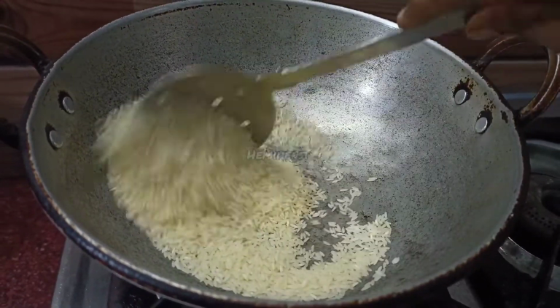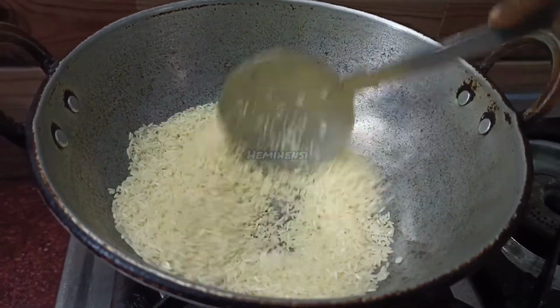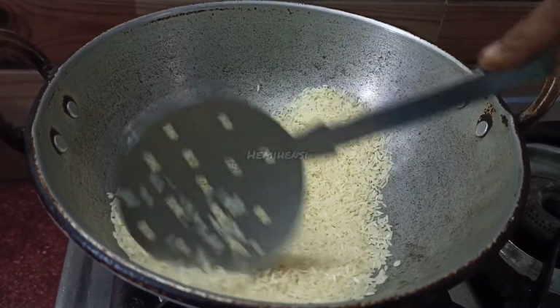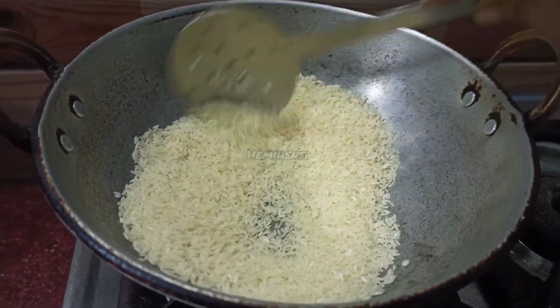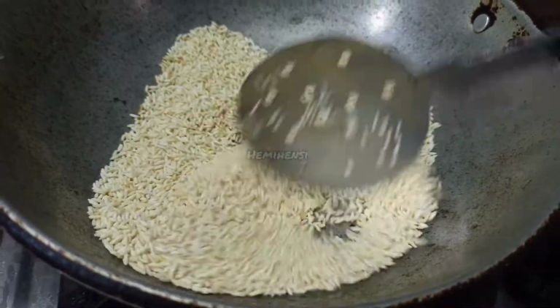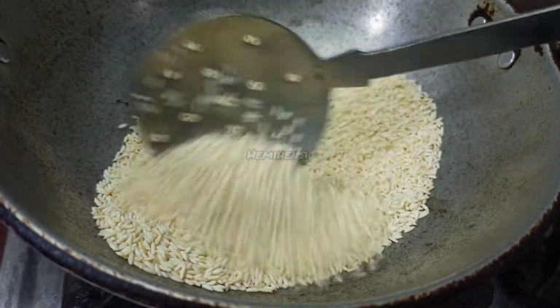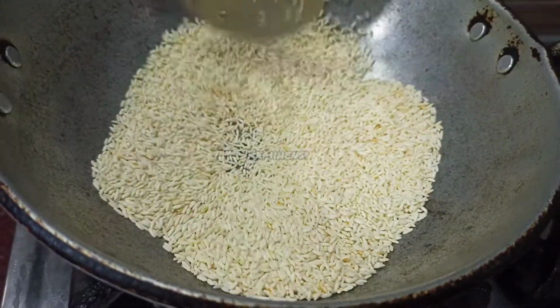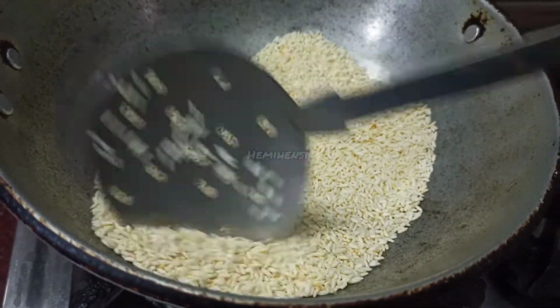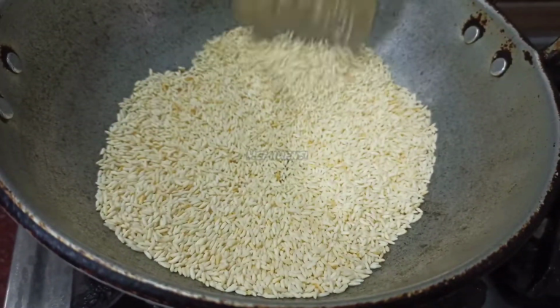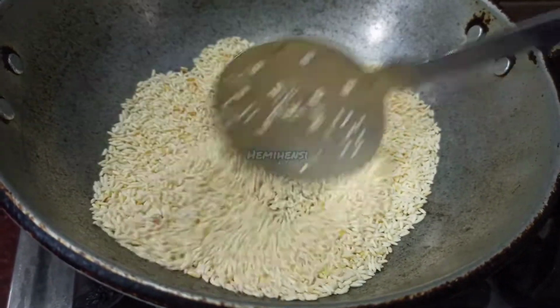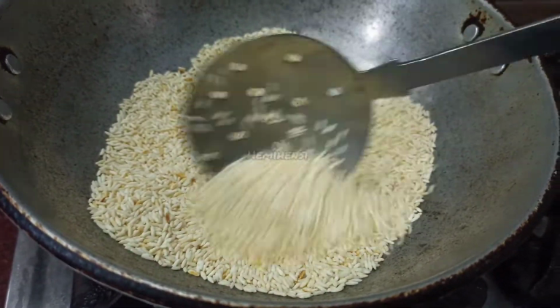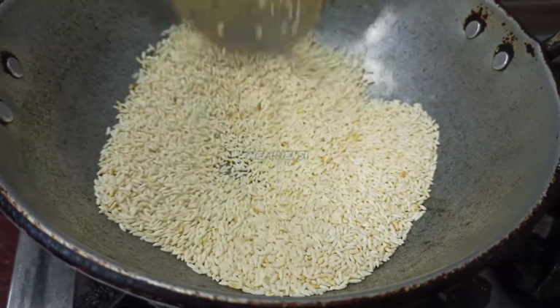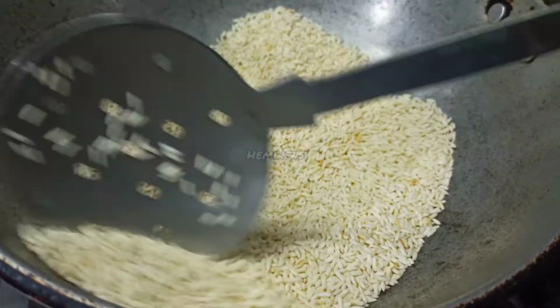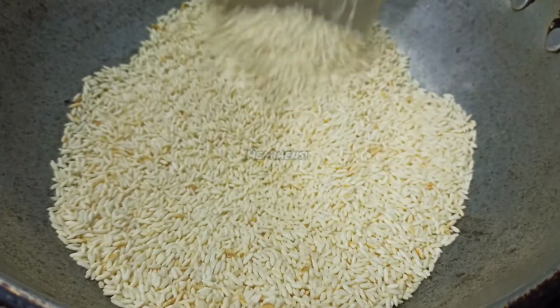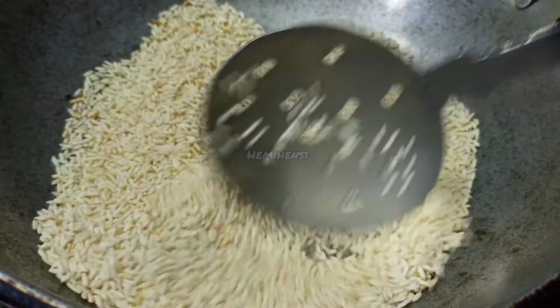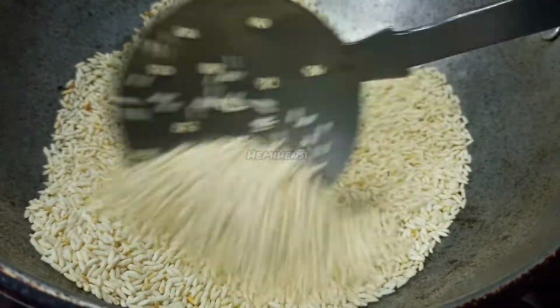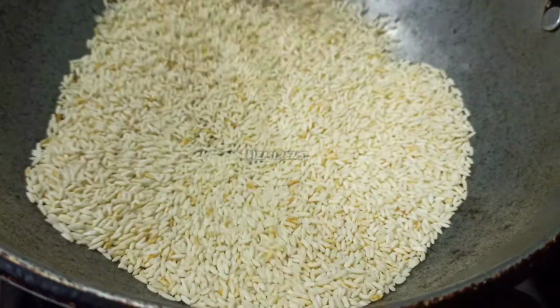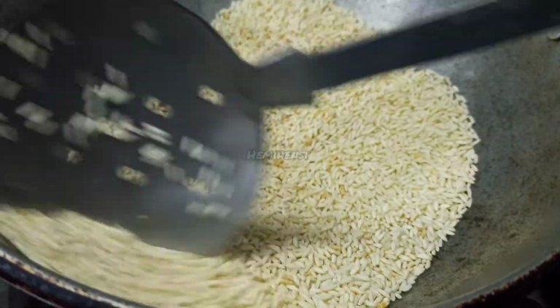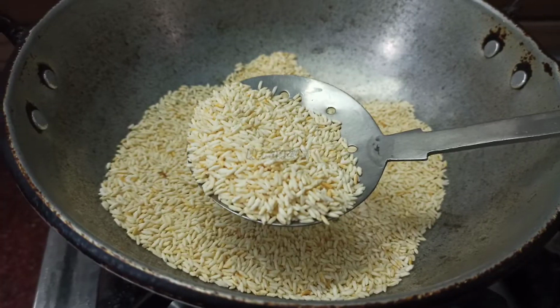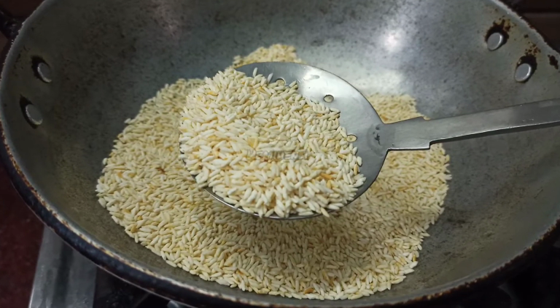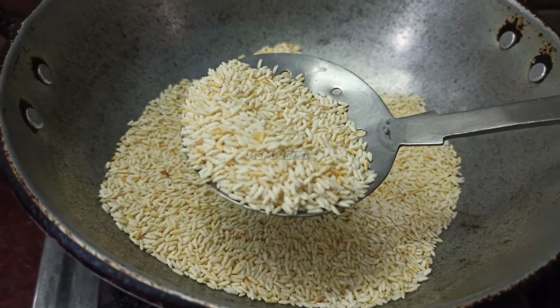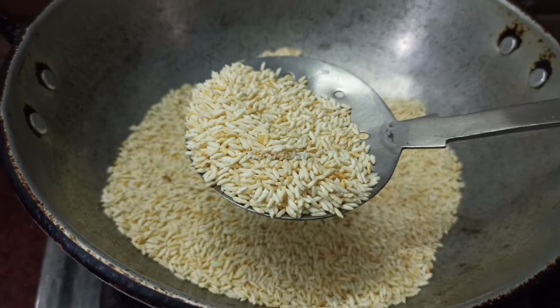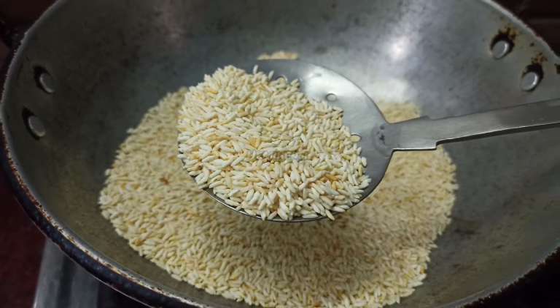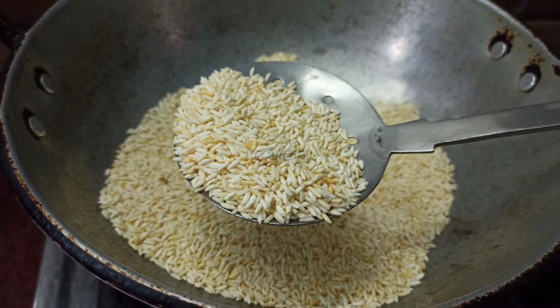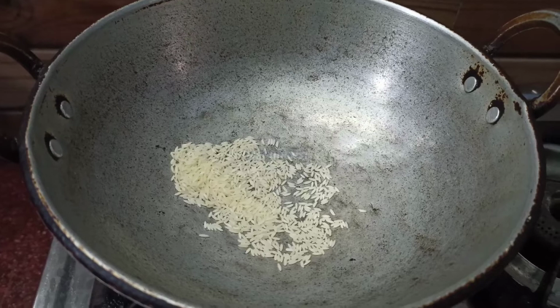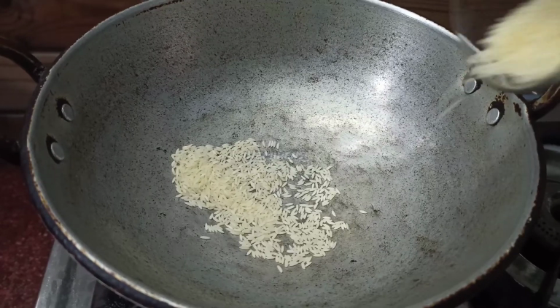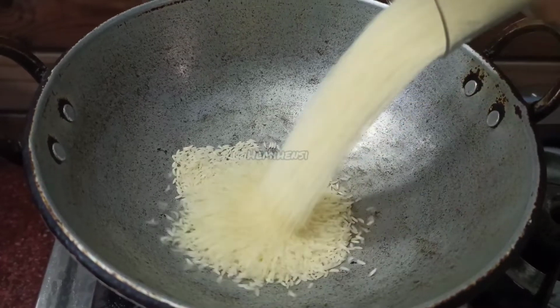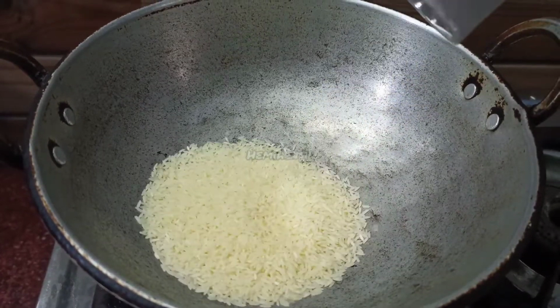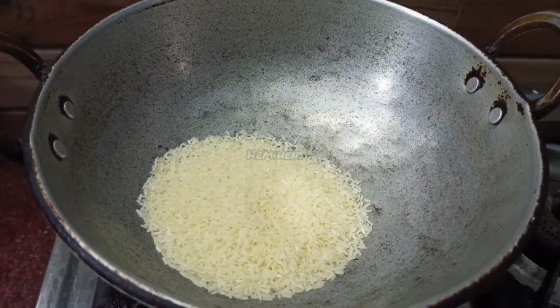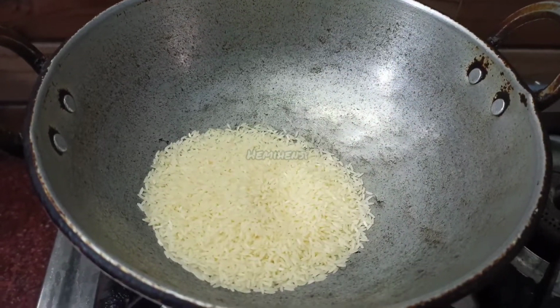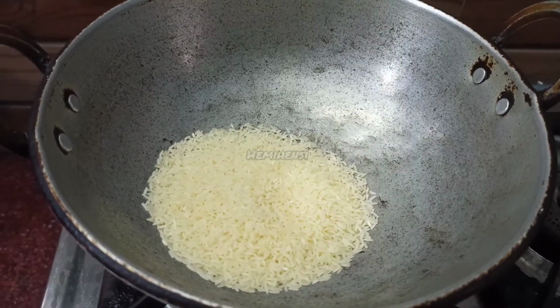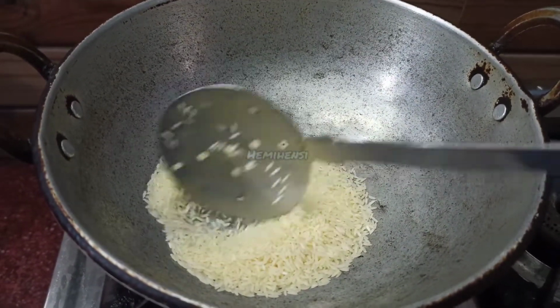Let's fry it at this stage and arrange a little. Everything is simple. Let's fry it. You can add the dish again. It will fry tonight.